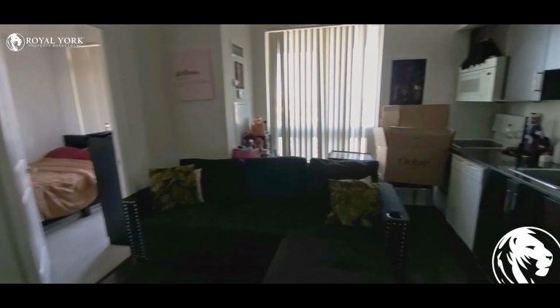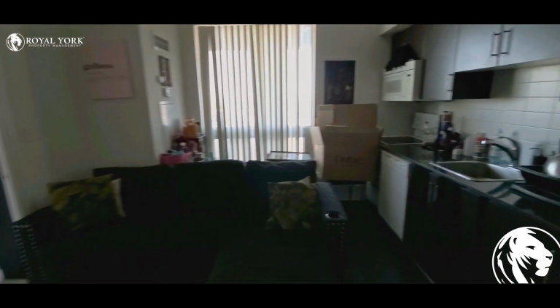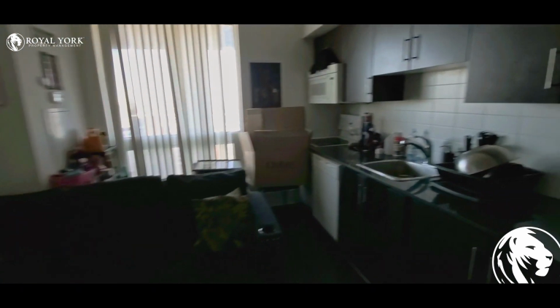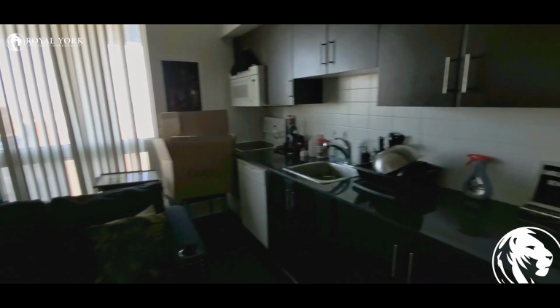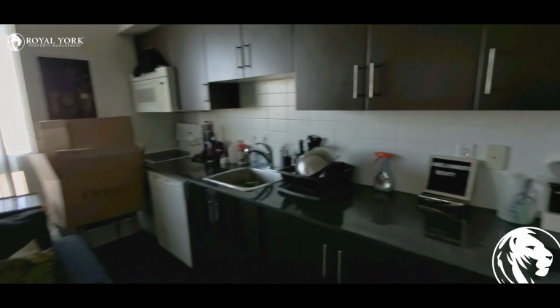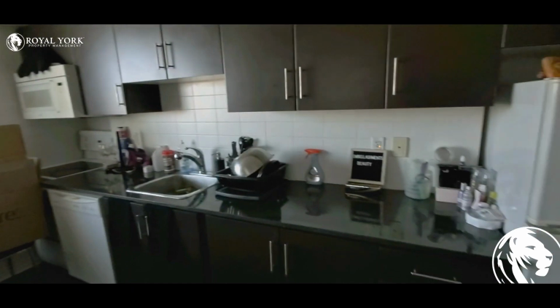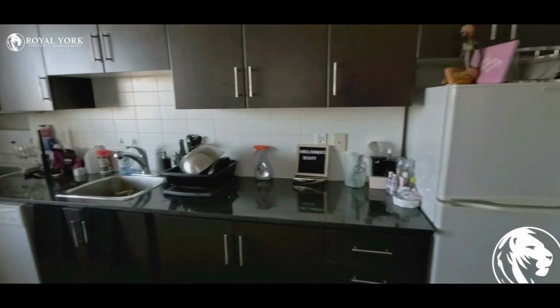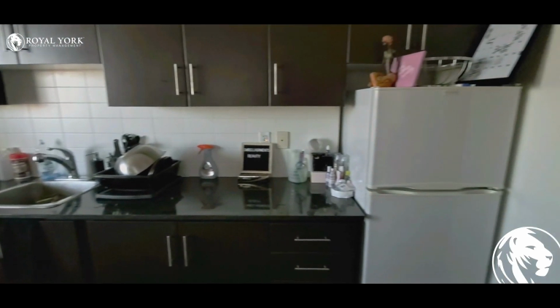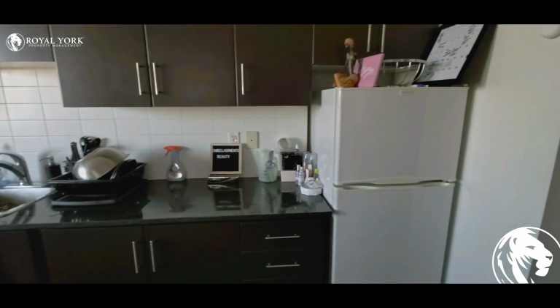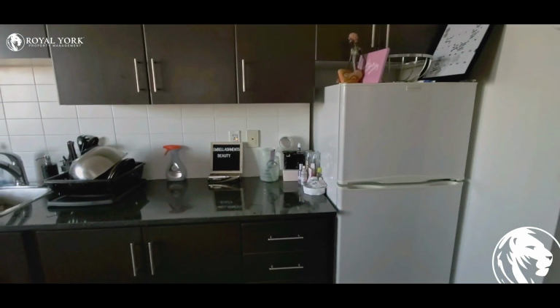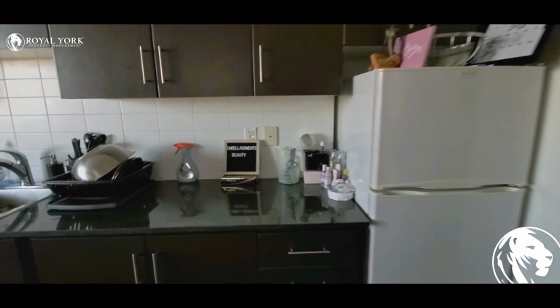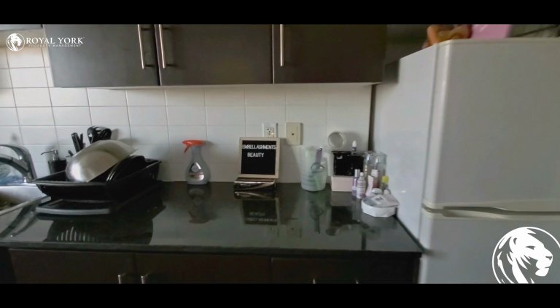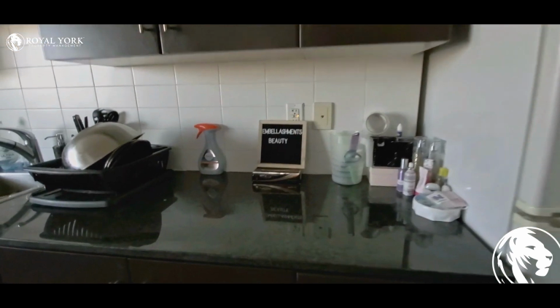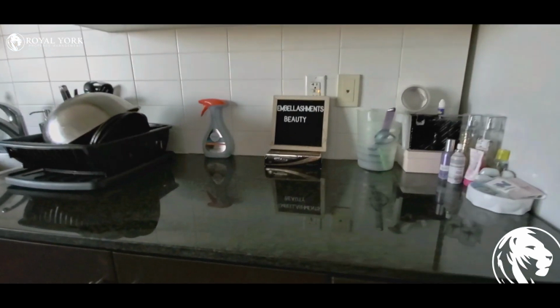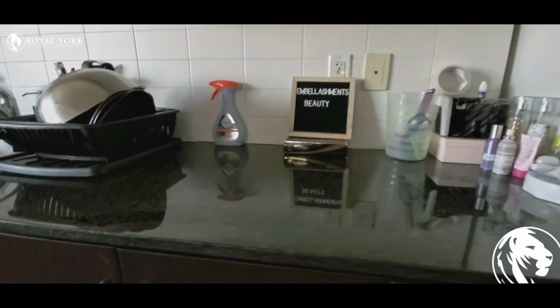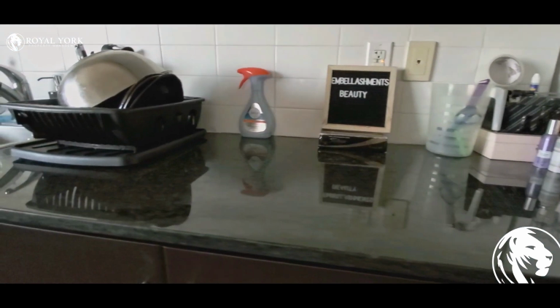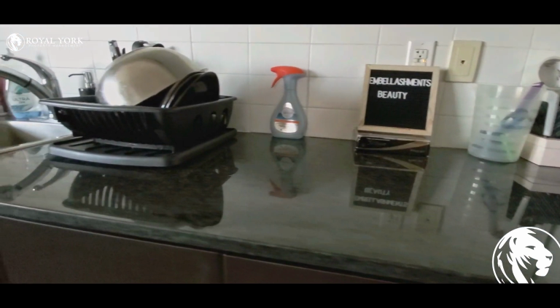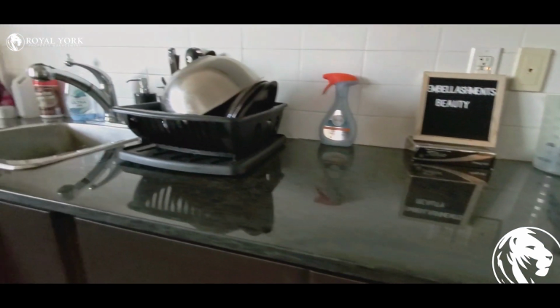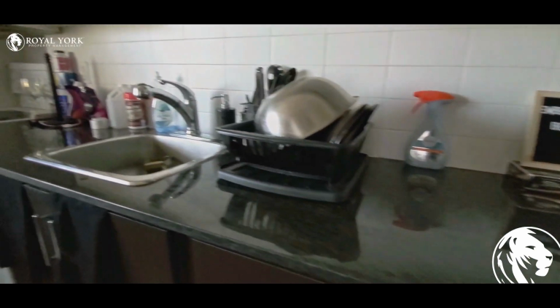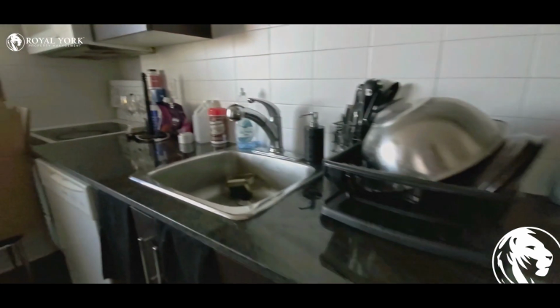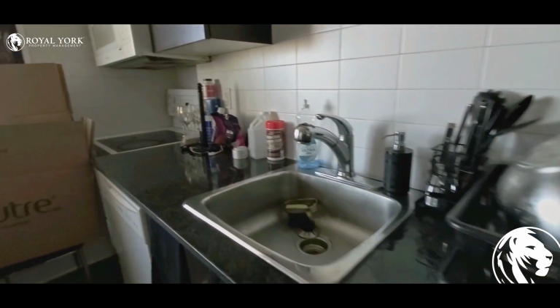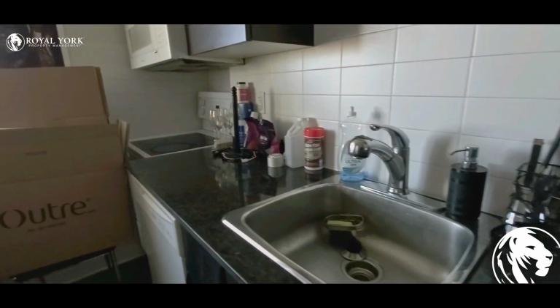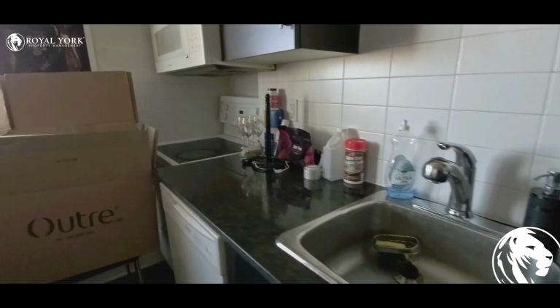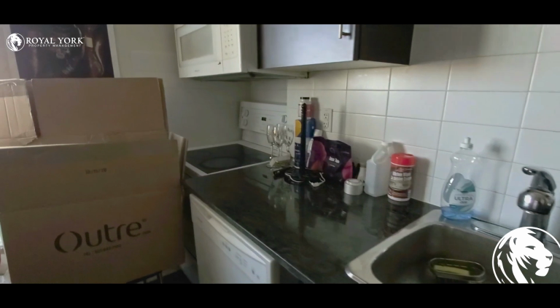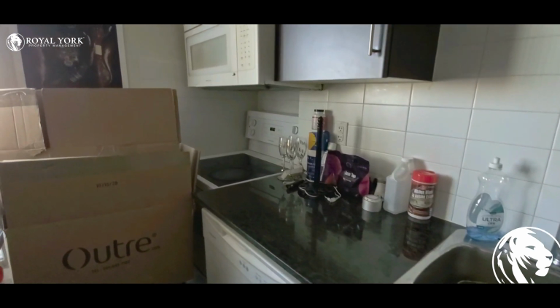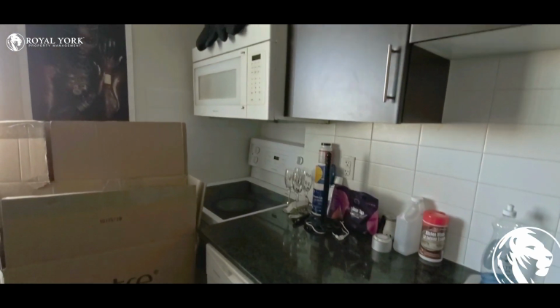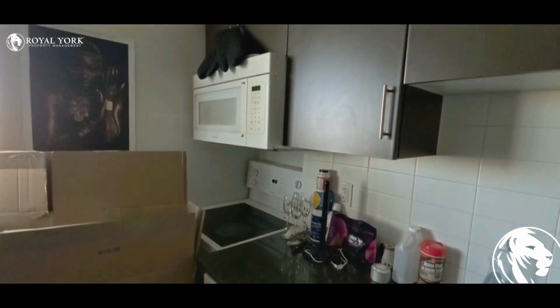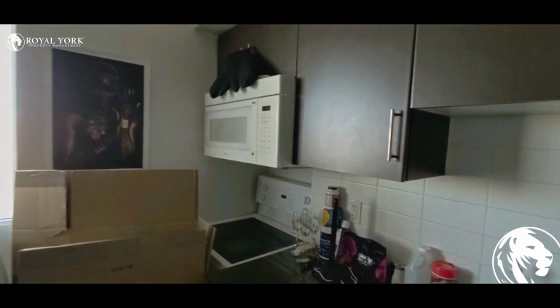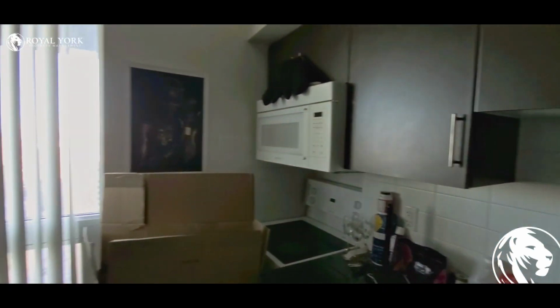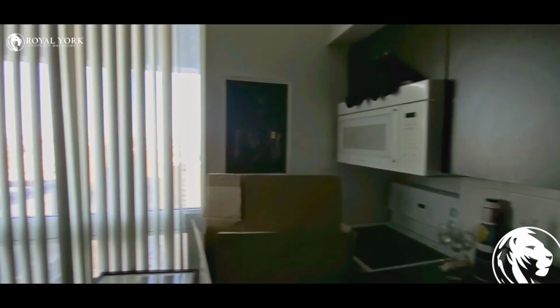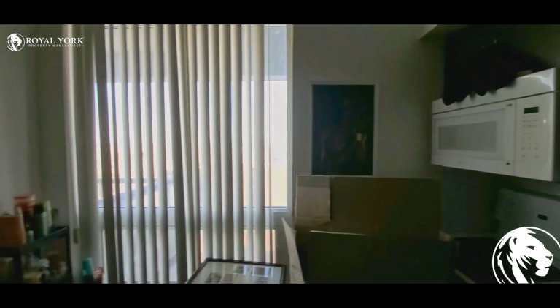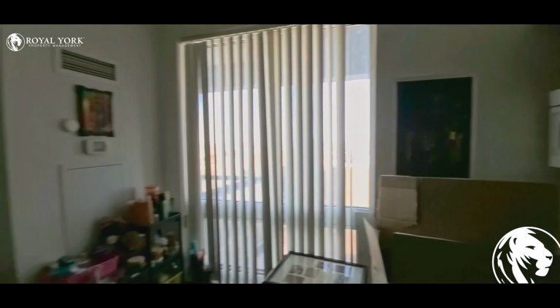There is a countertop, fridge, countertop, dishwasher, microwave, oven, and a window.